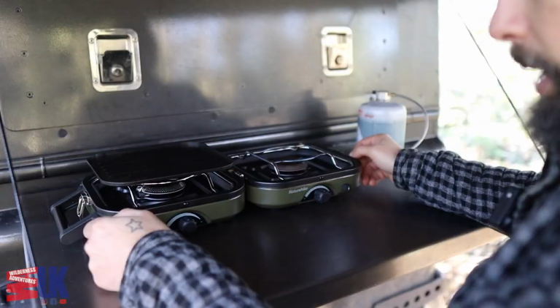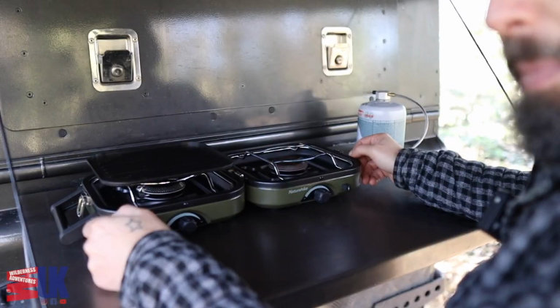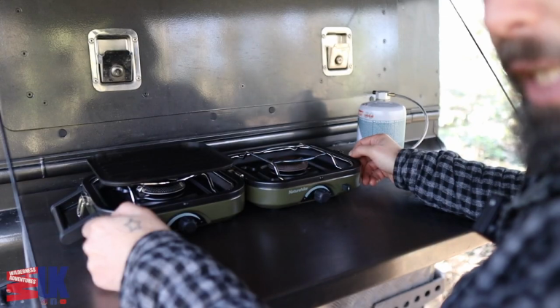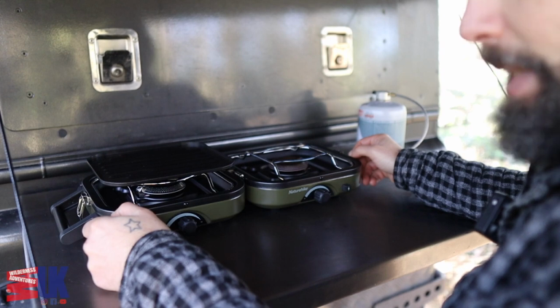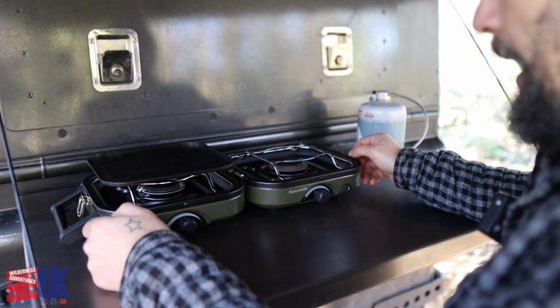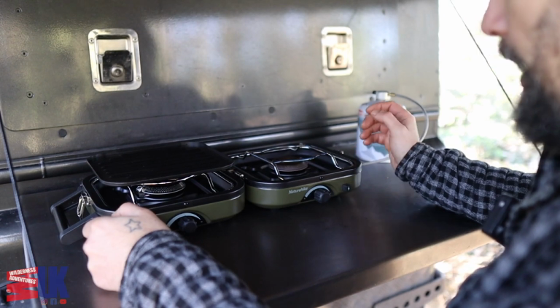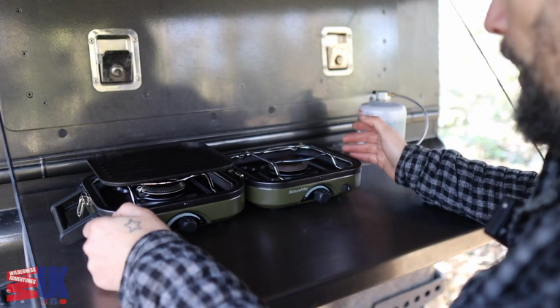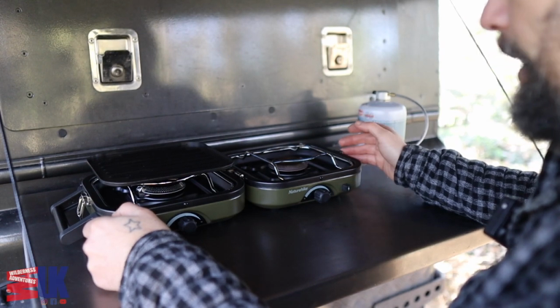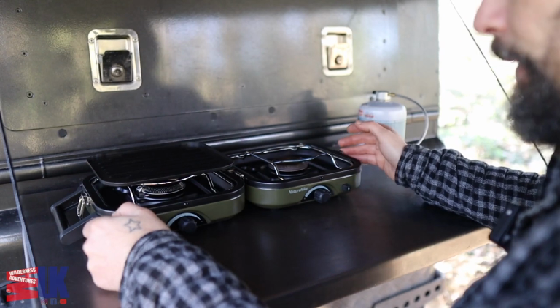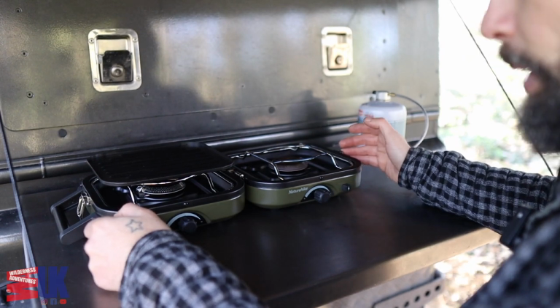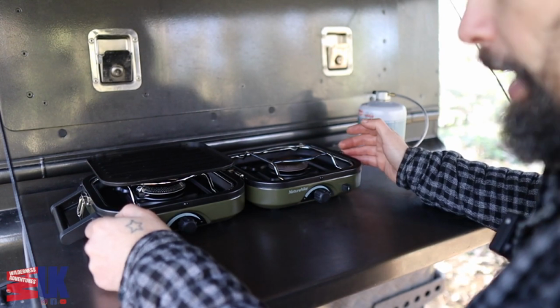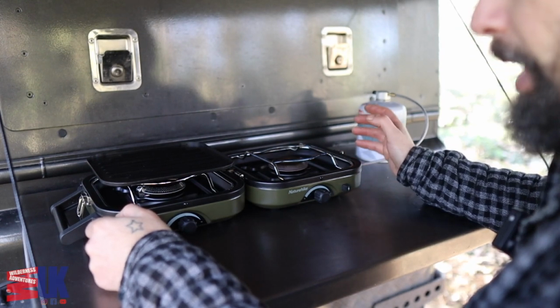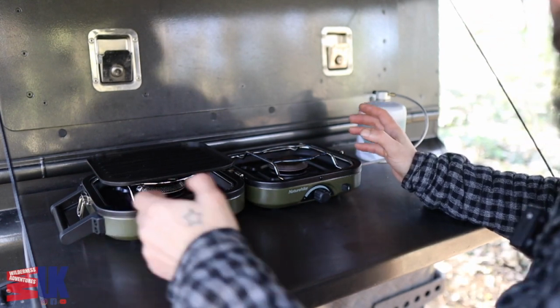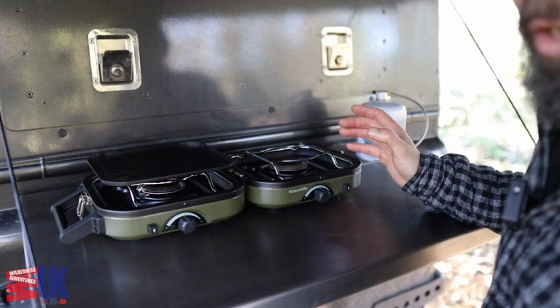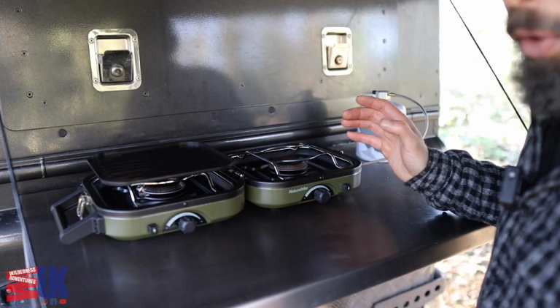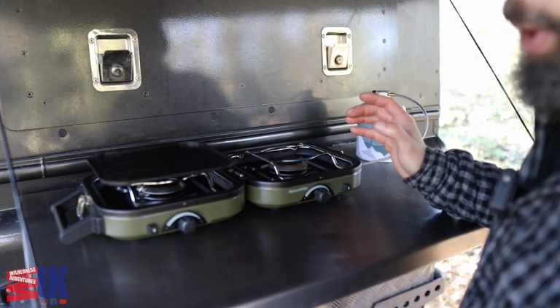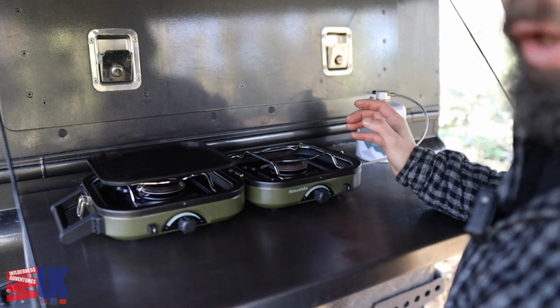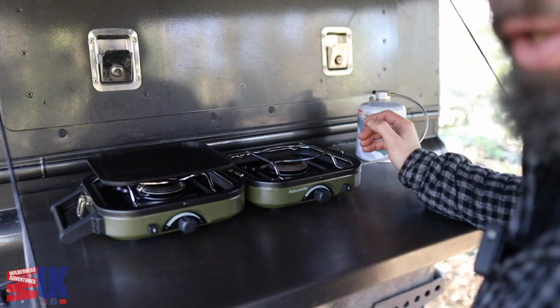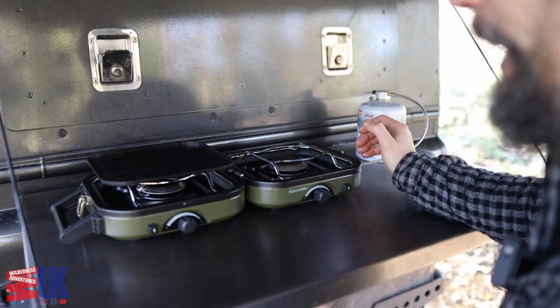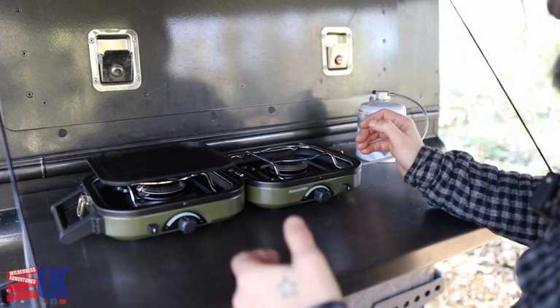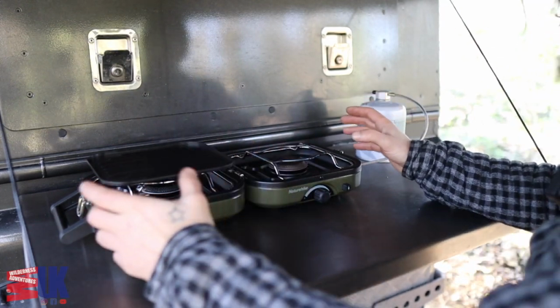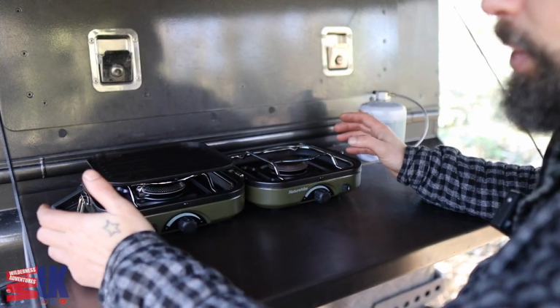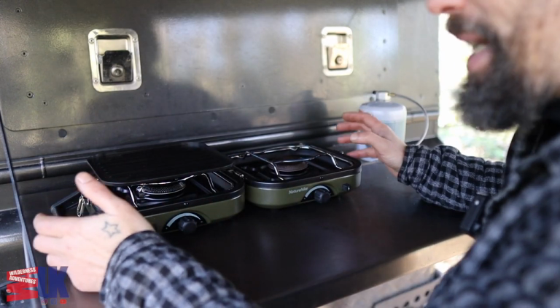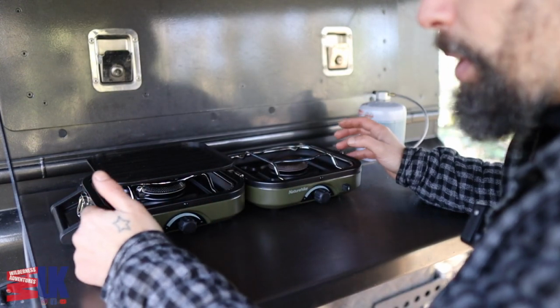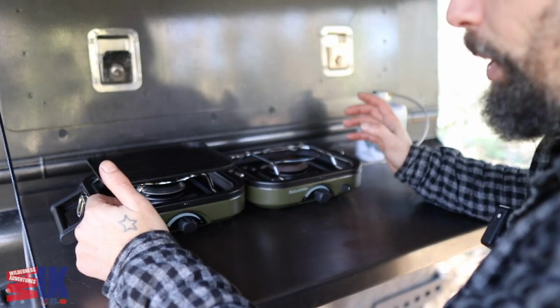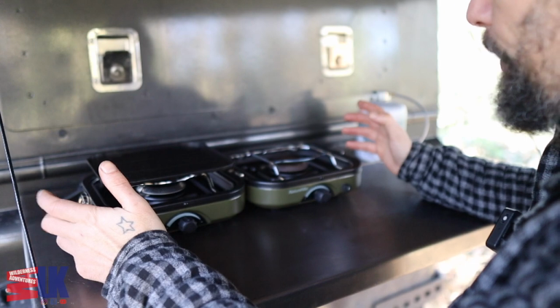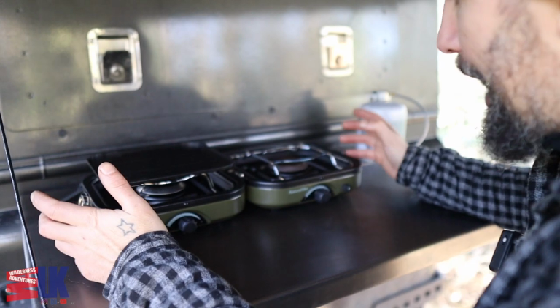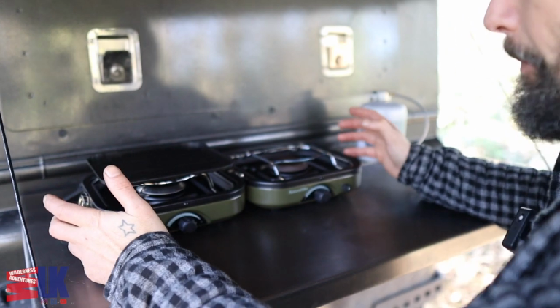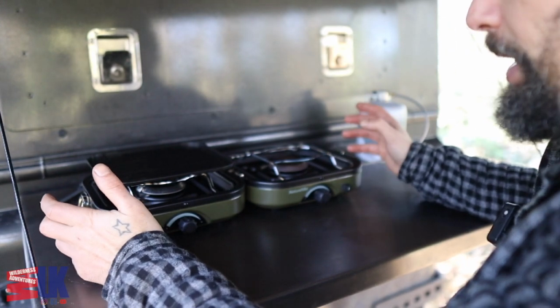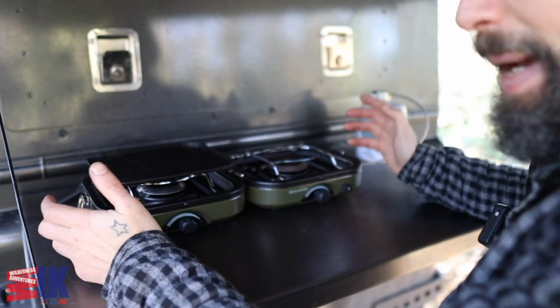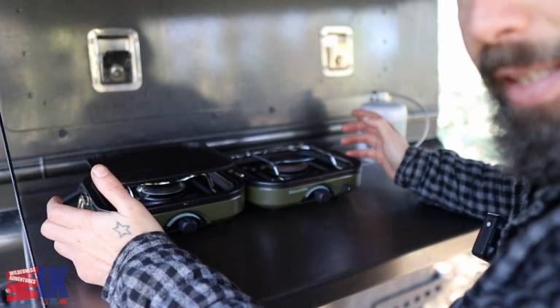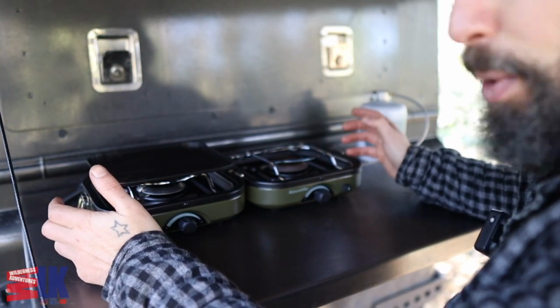It does seem to be working great. It's been heating up my water in the morning for me — morning coffee. All my cooking has been done on the wood burning stove inside the log cabin, so I've not really used it to cook a meal yet. So I cannot confirm or deny if it's the best thing since sliced bread.